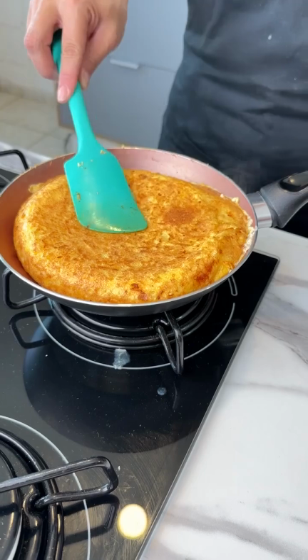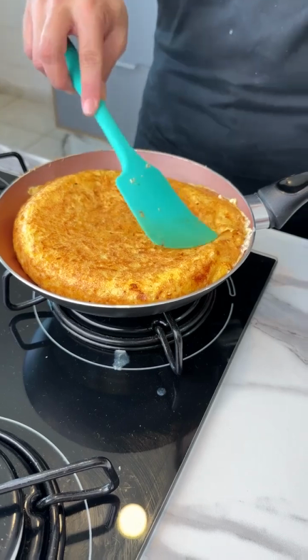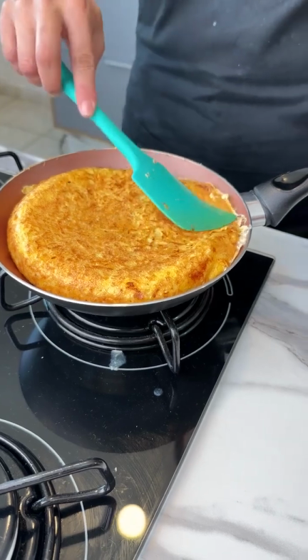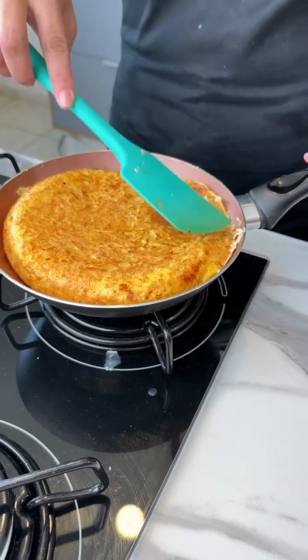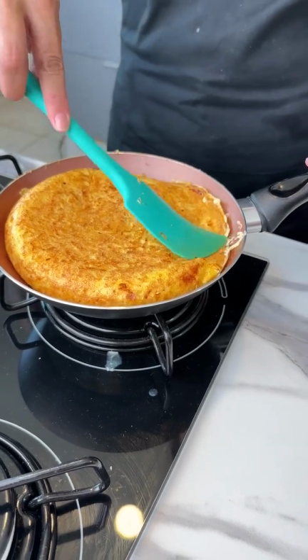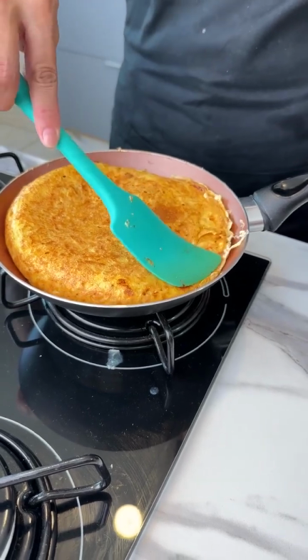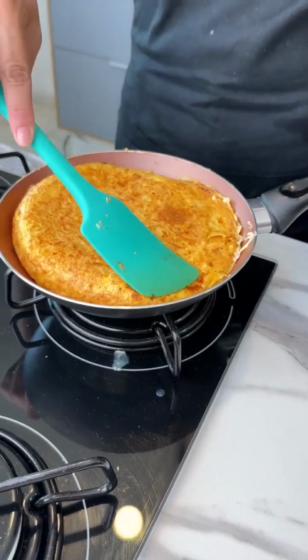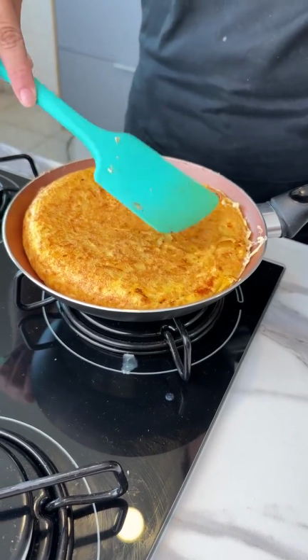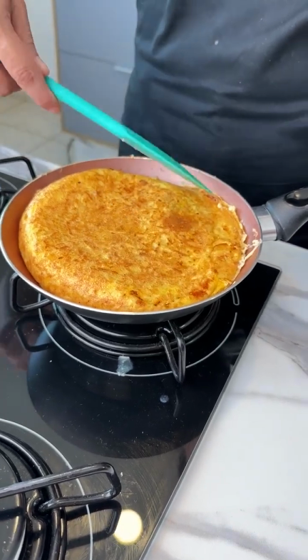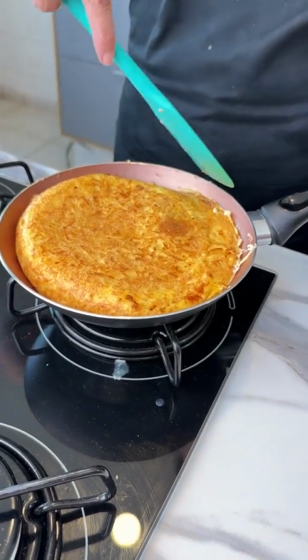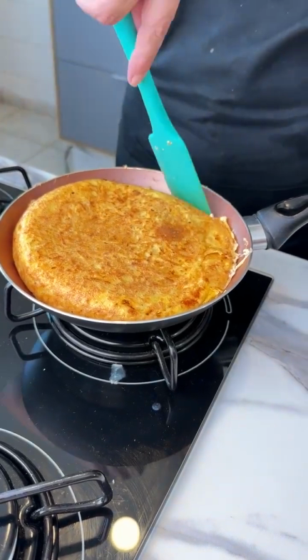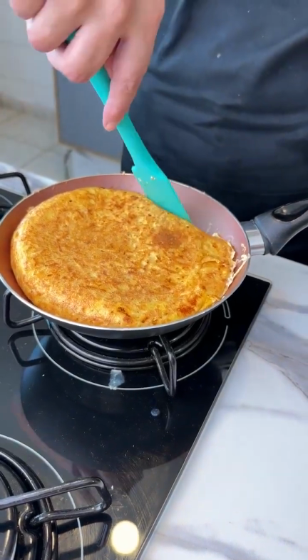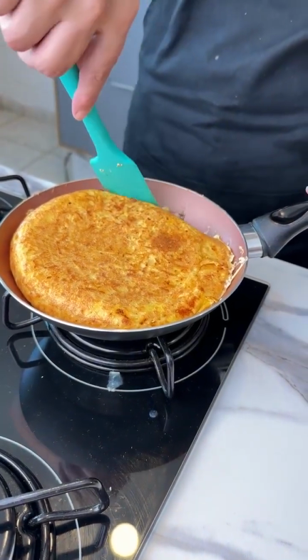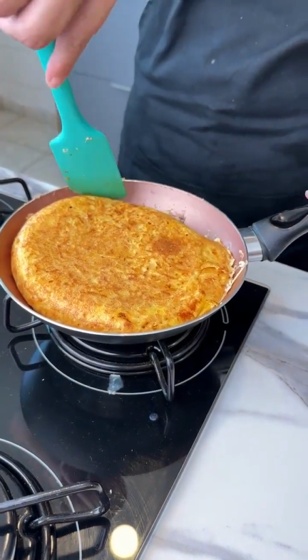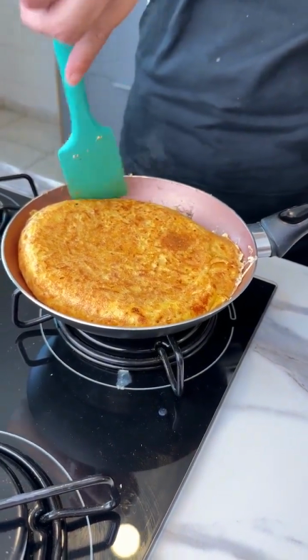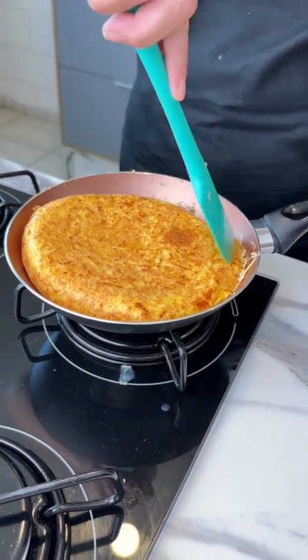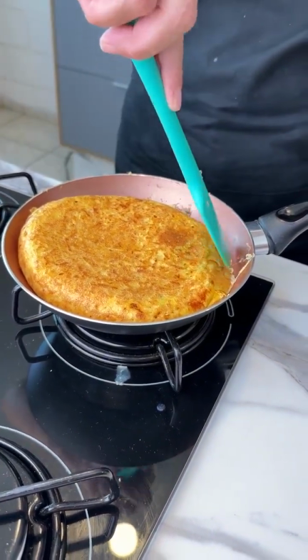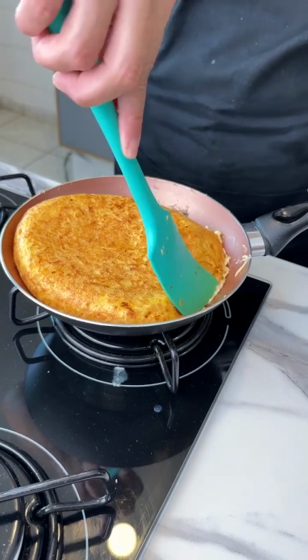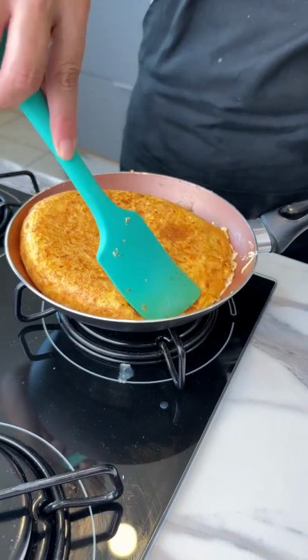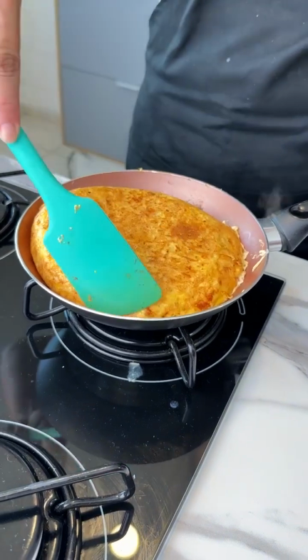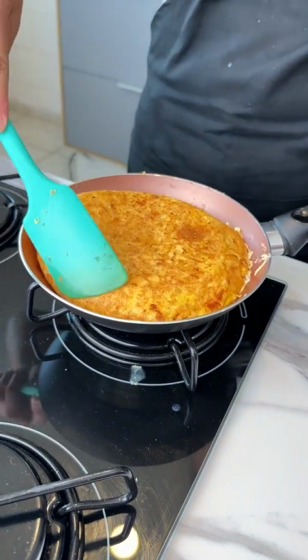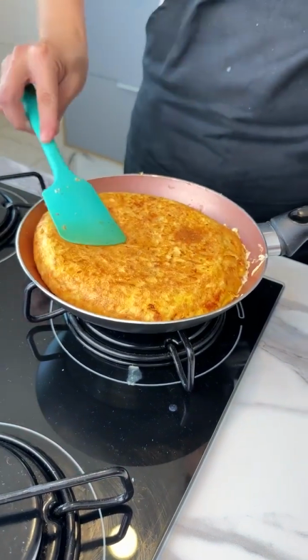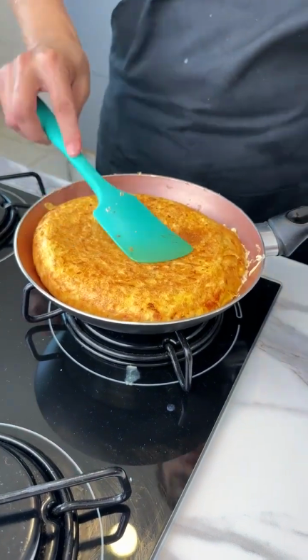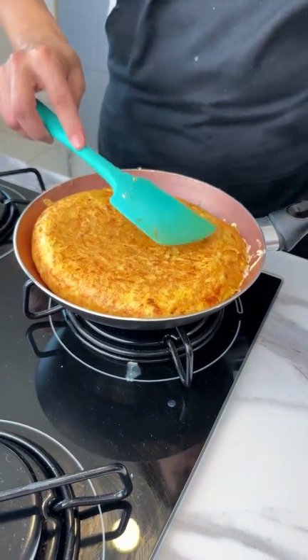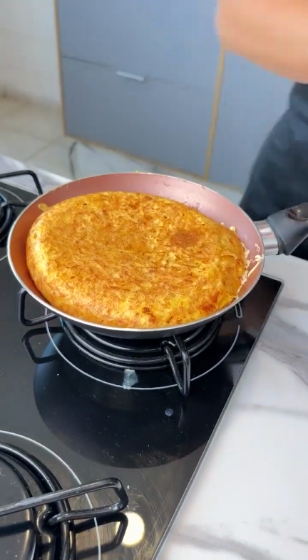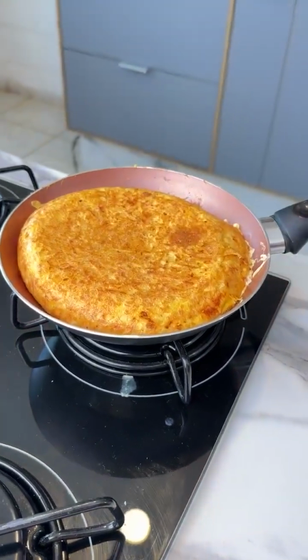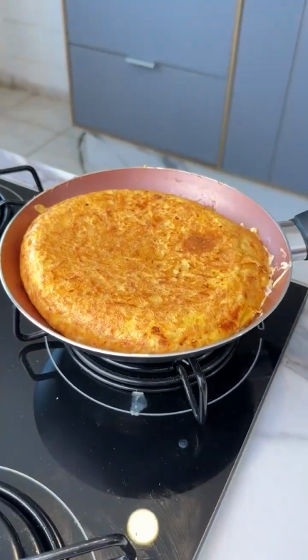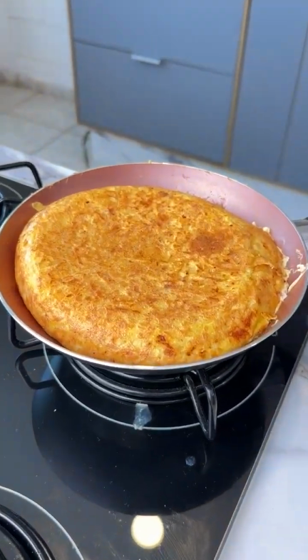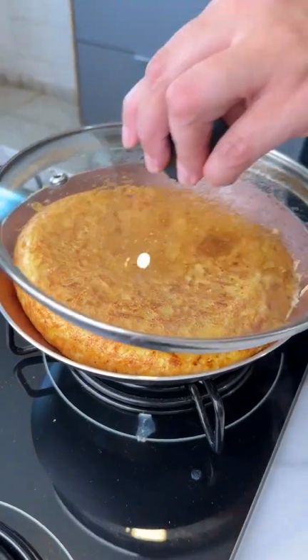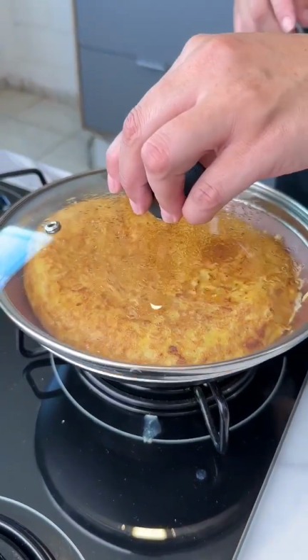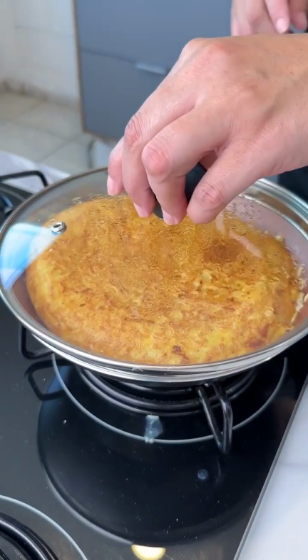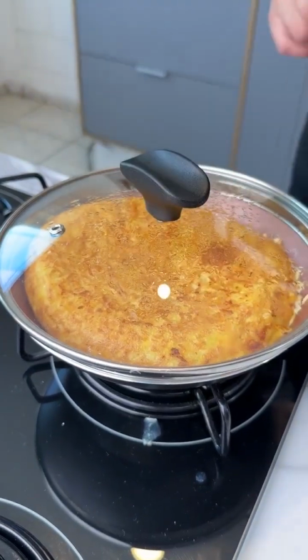Try this at home, because I'm sure you're going to love it. It will look like this, guys, and then we'll let it cook for a few more minutes.